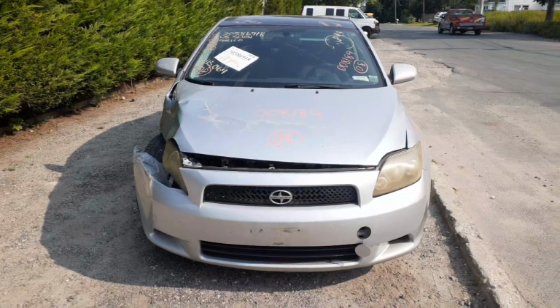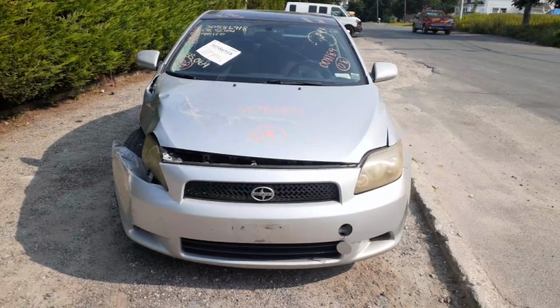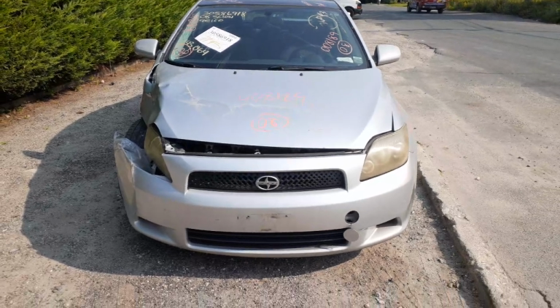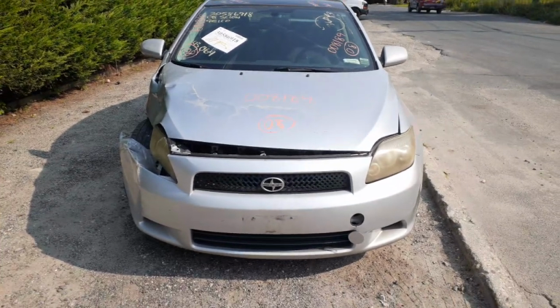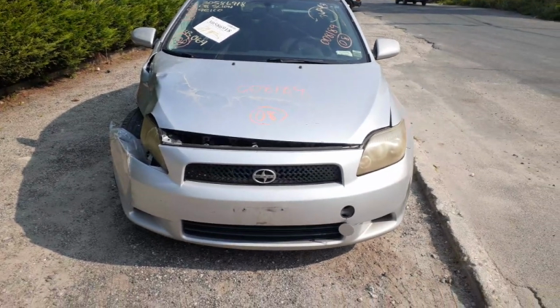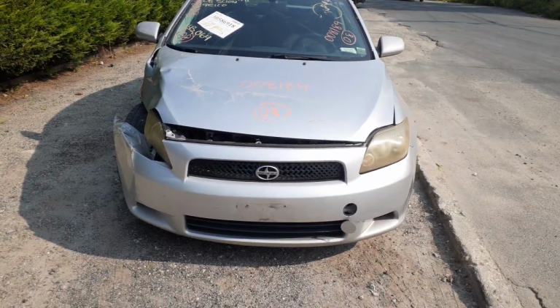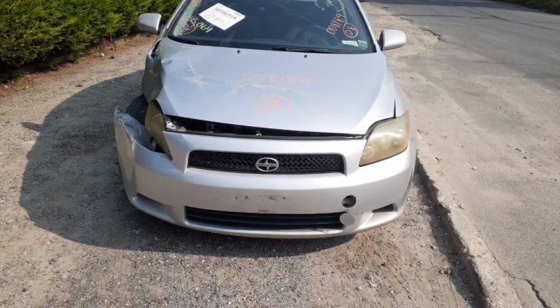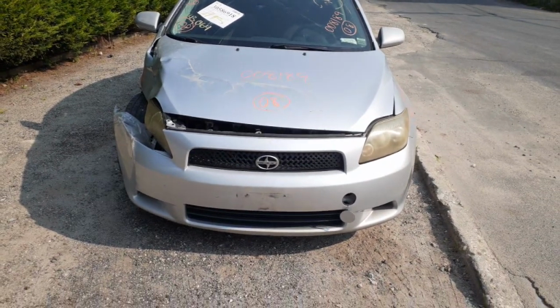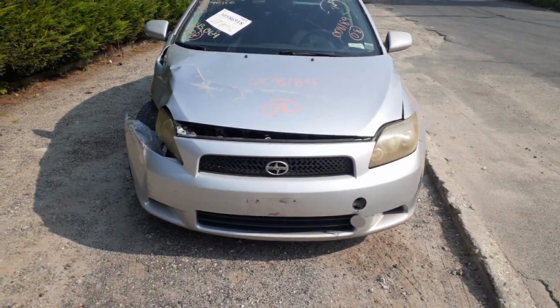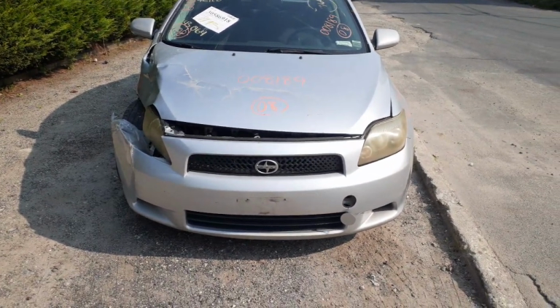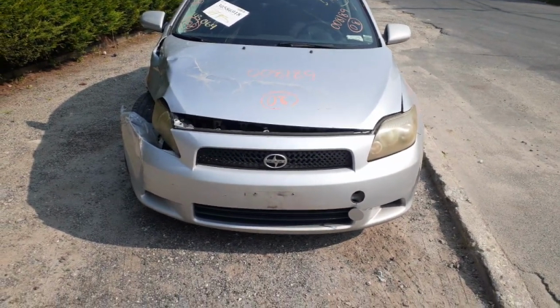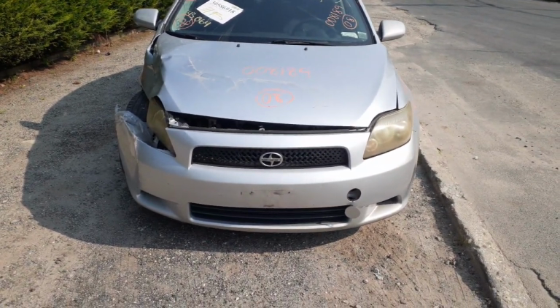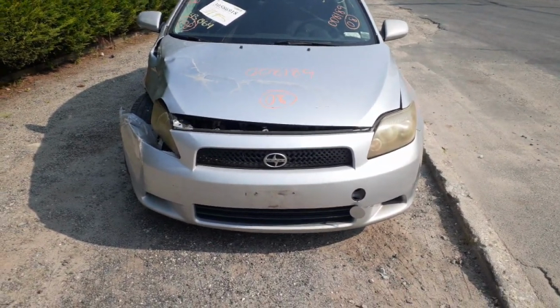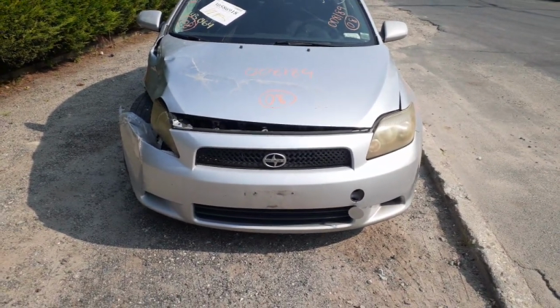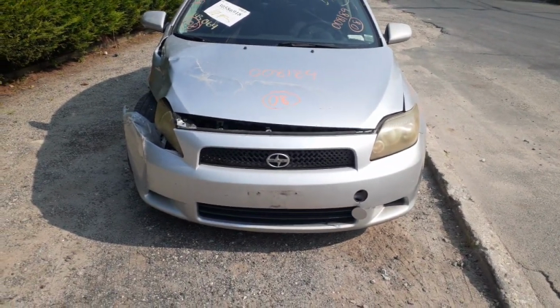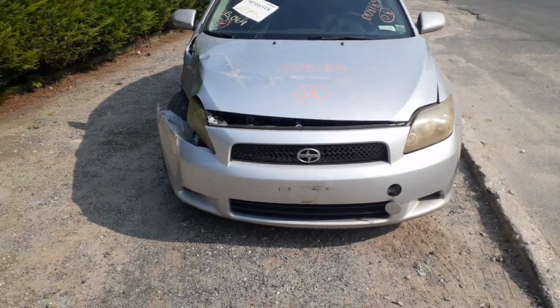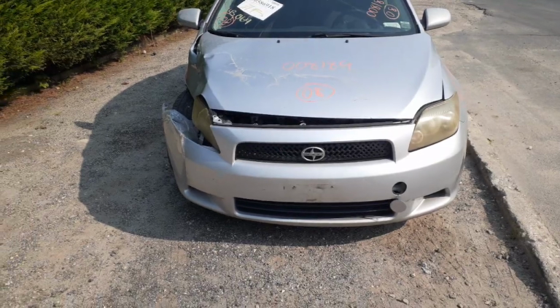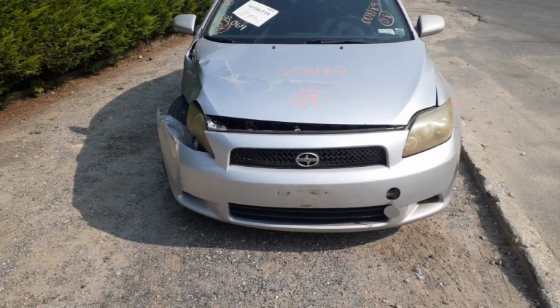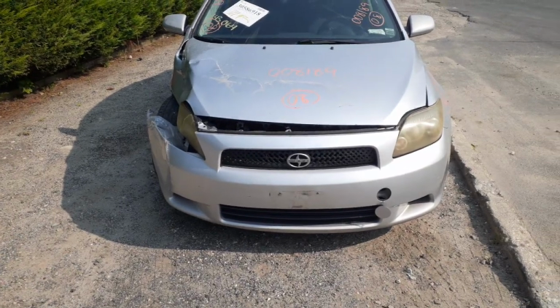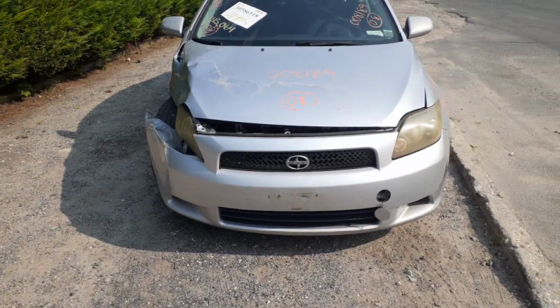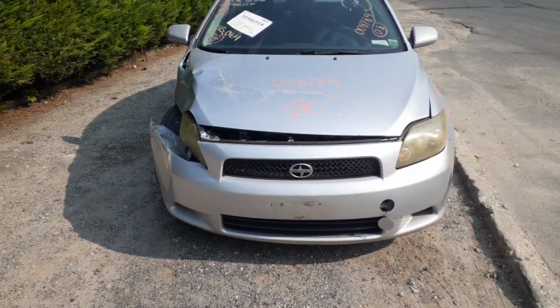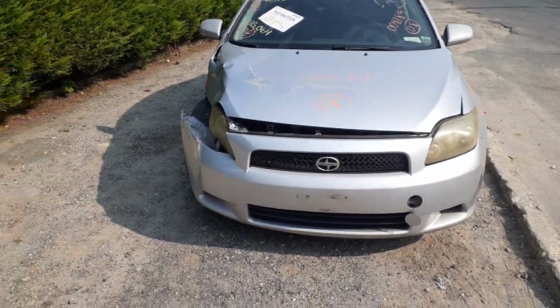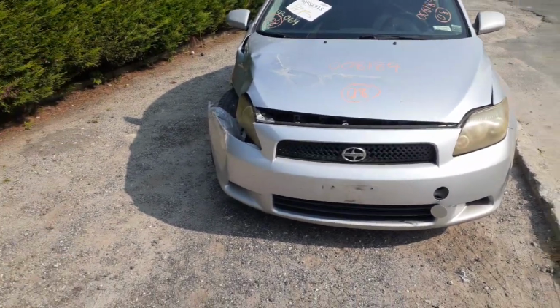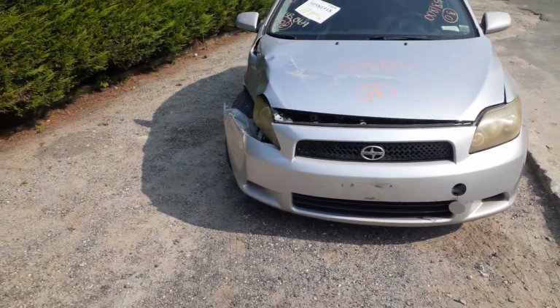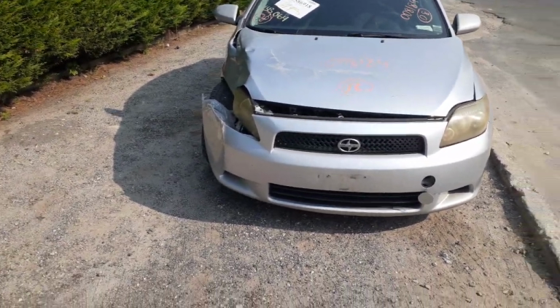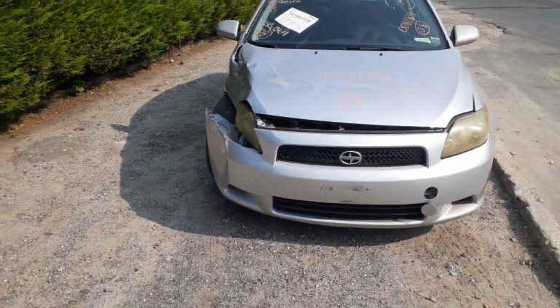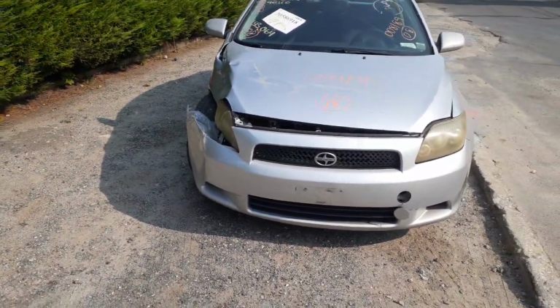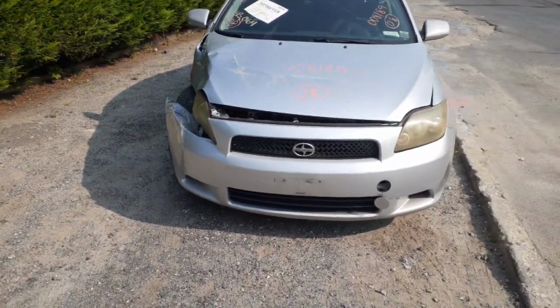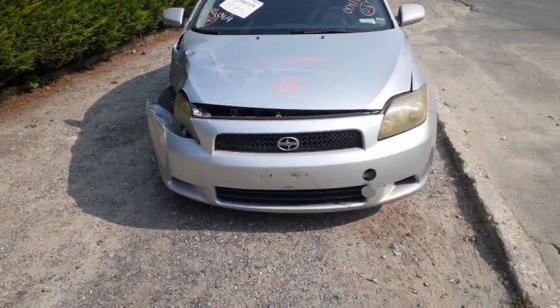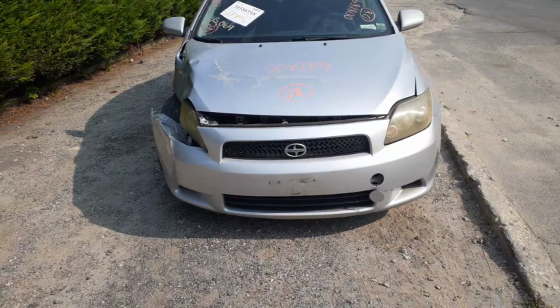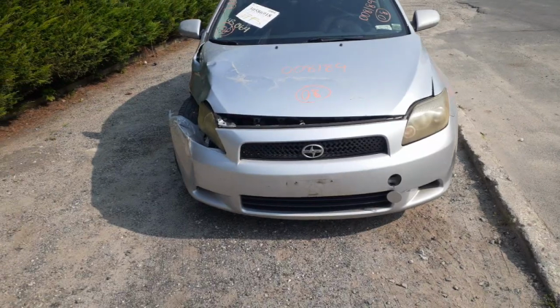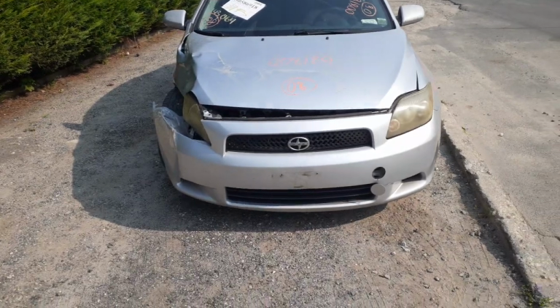The newest addition to the inventory is the 2008 Scion TC. Stock number is 8189. It's got a 2.4 automatic with 143,000 miles on it.